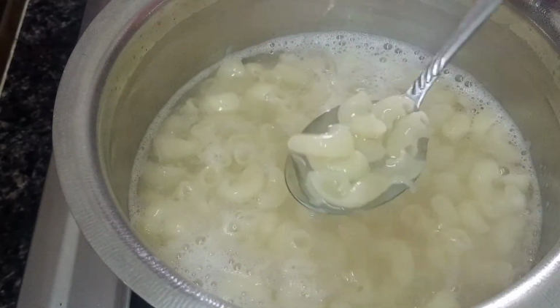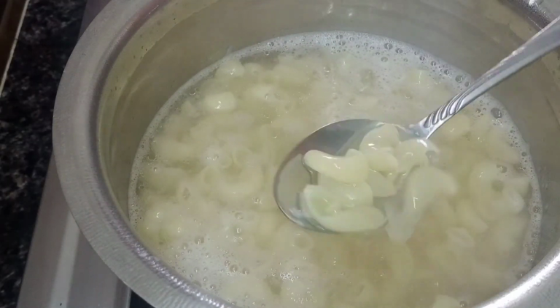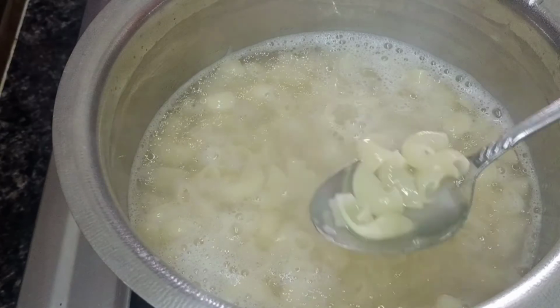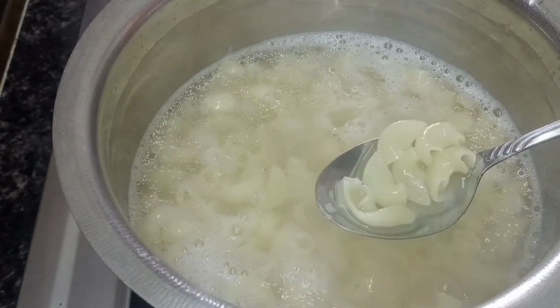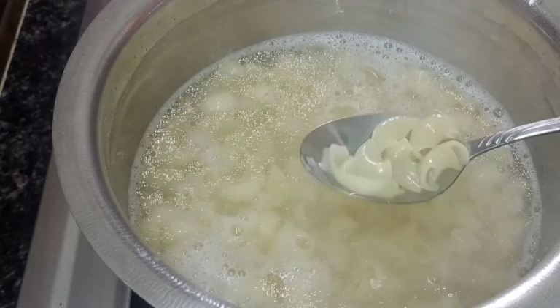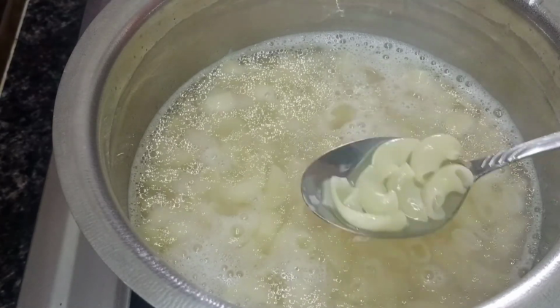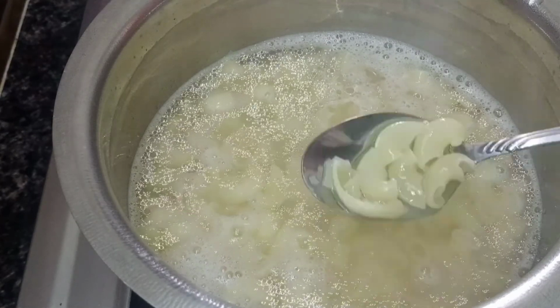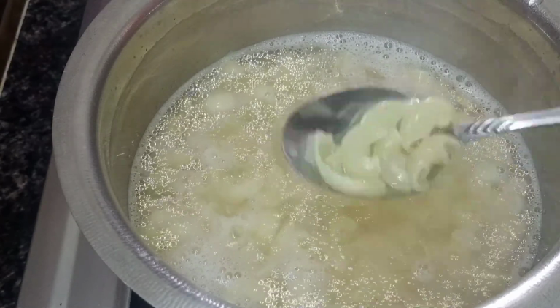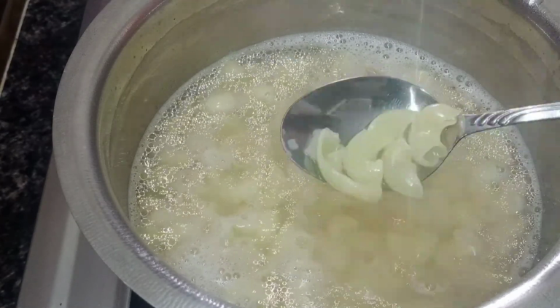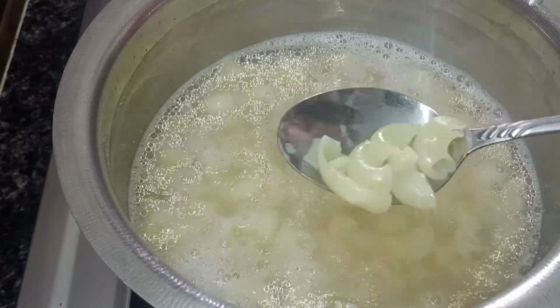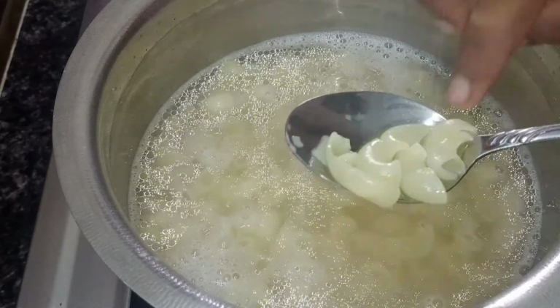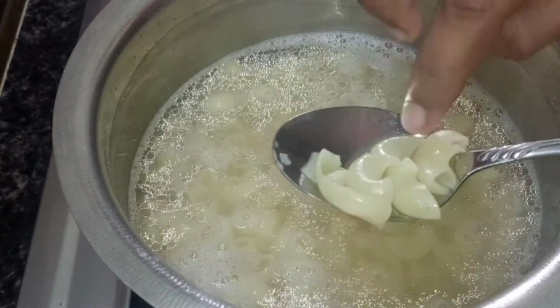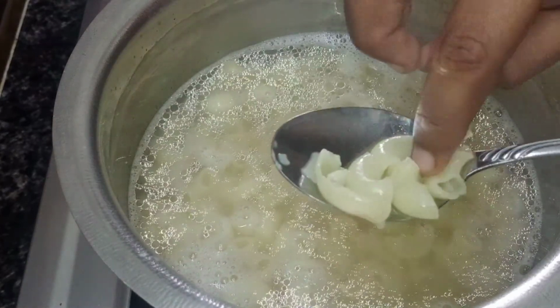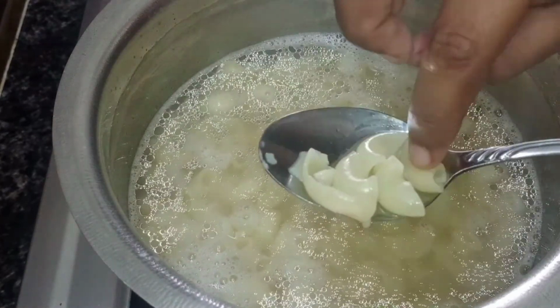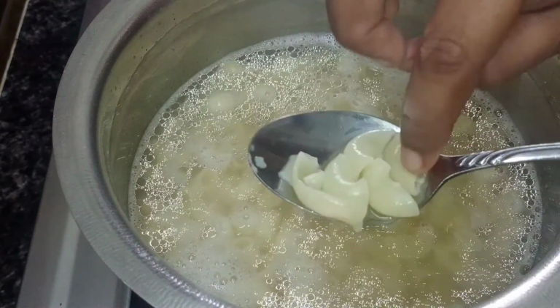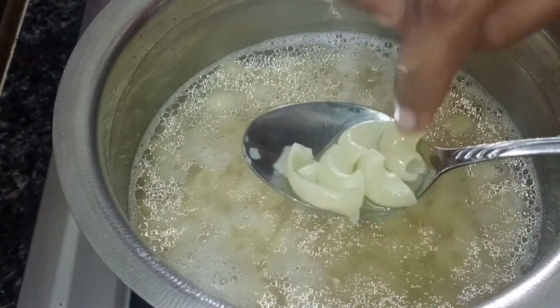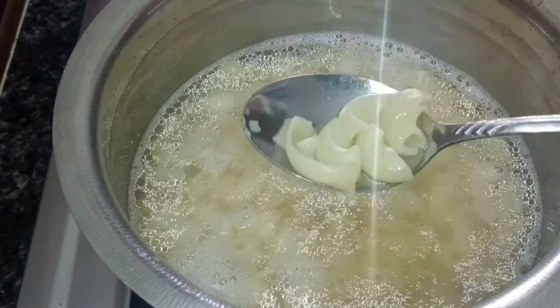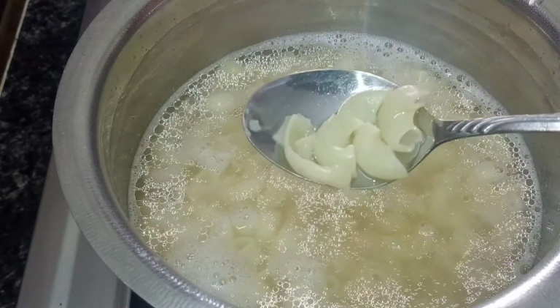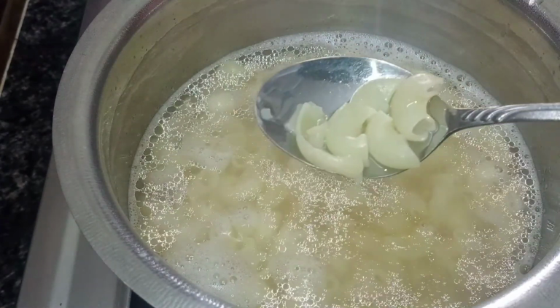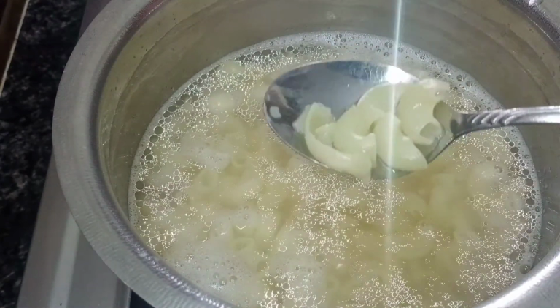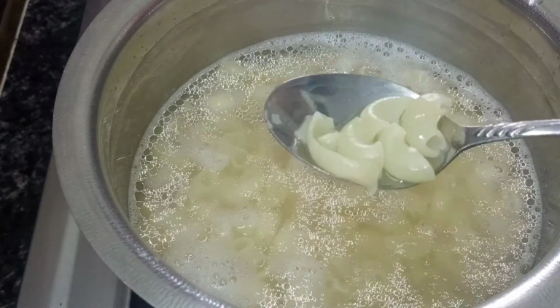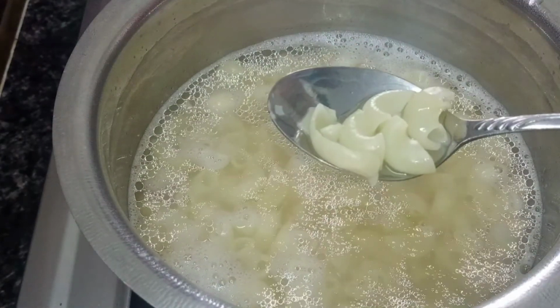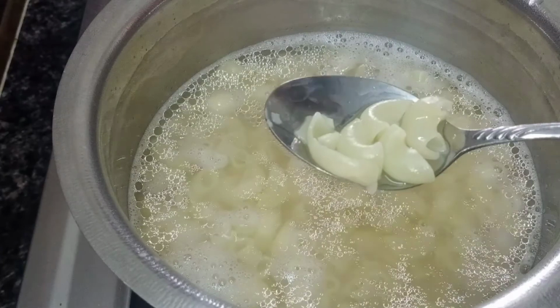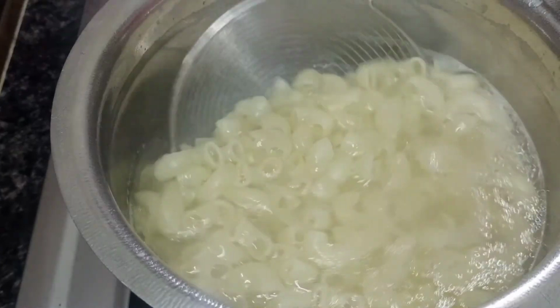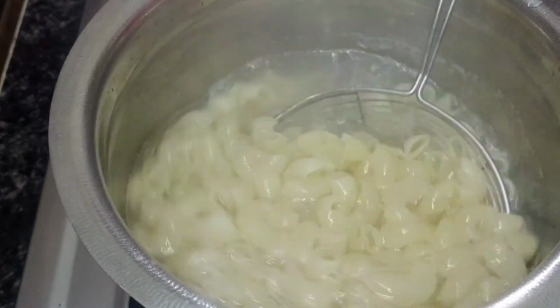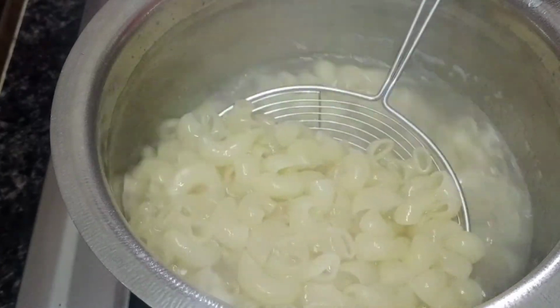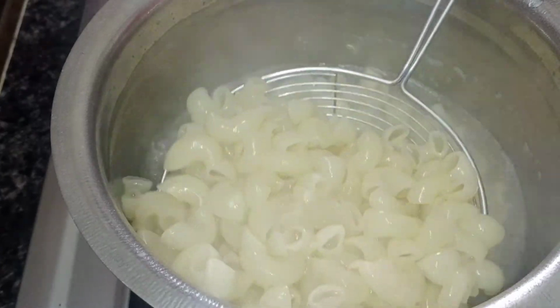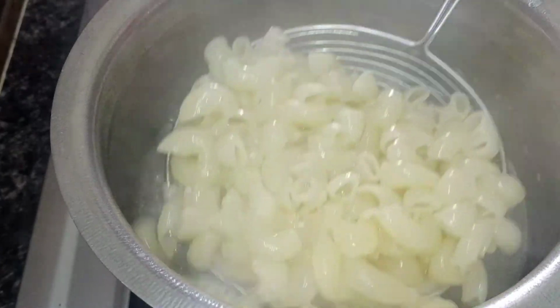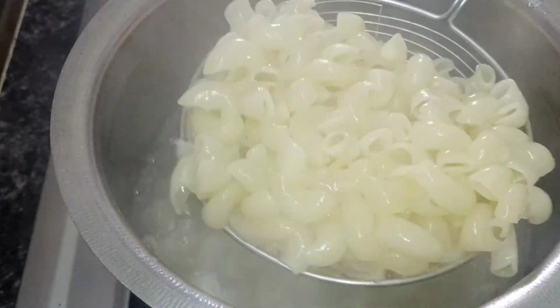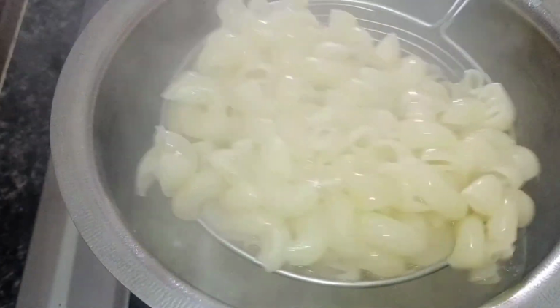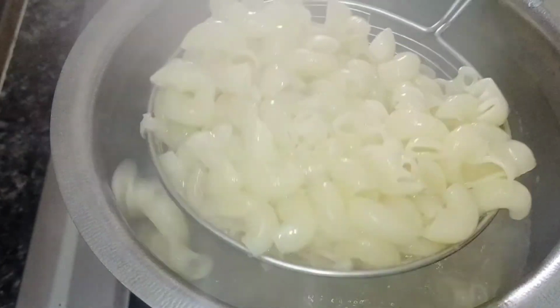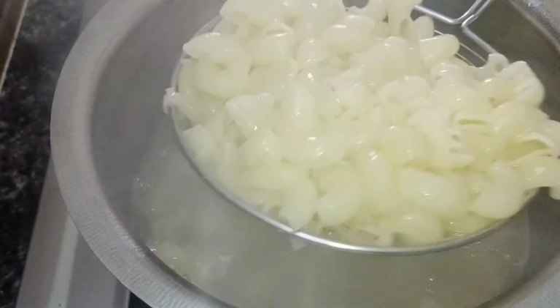Cook for about 15 minutes until soft. Now we can filter the pasta.